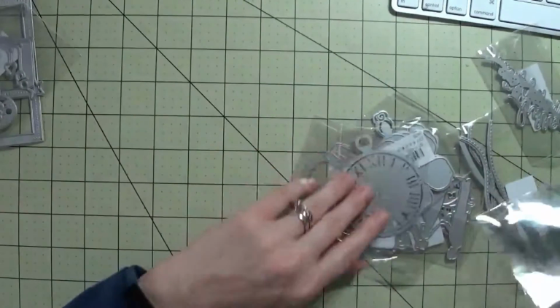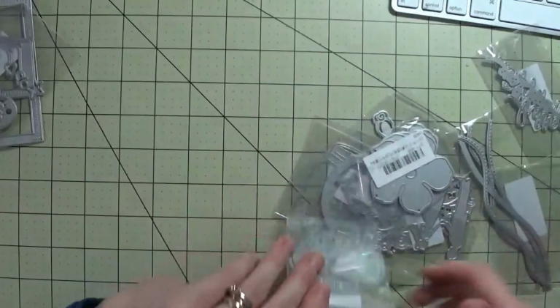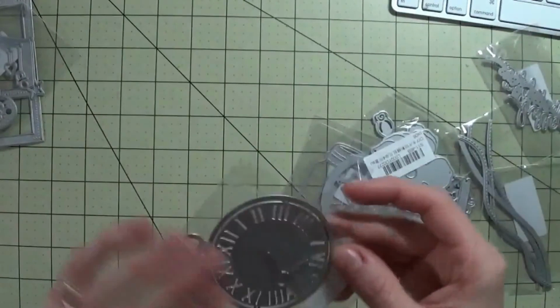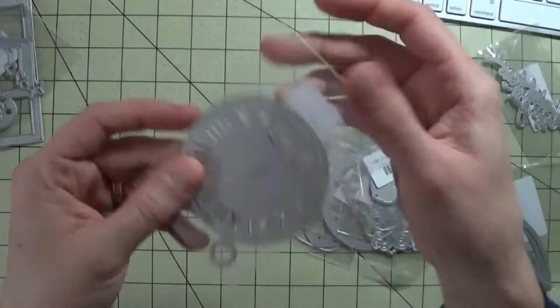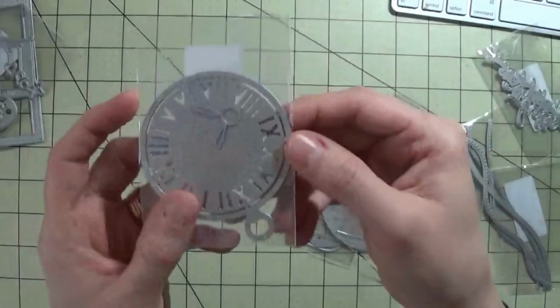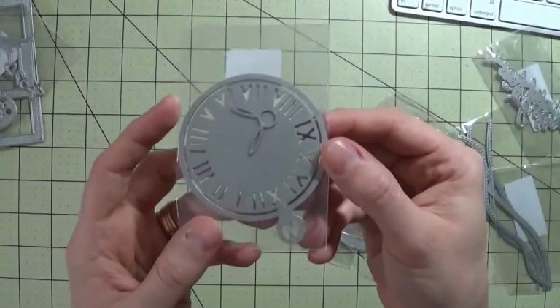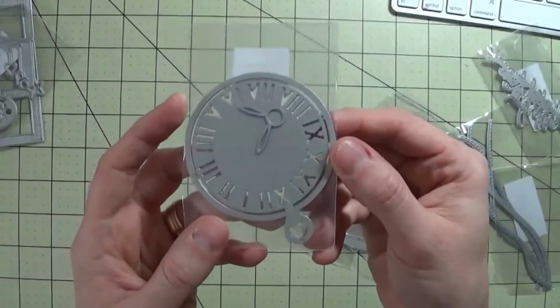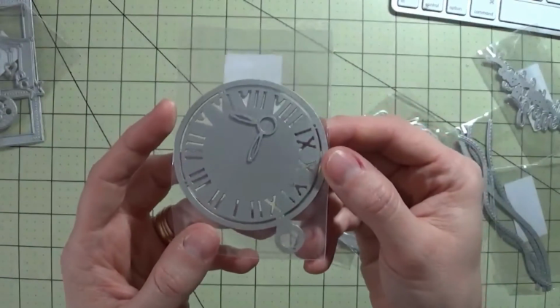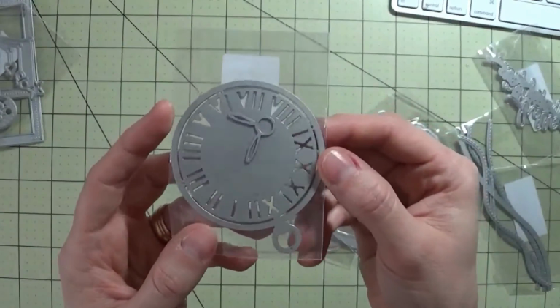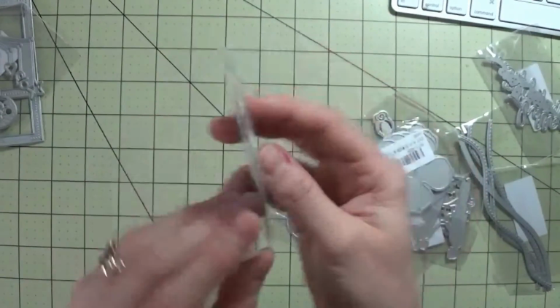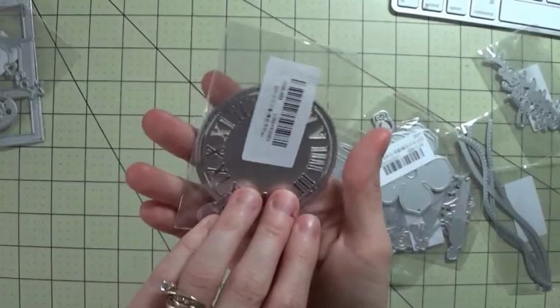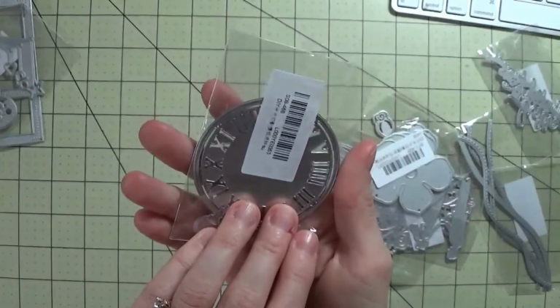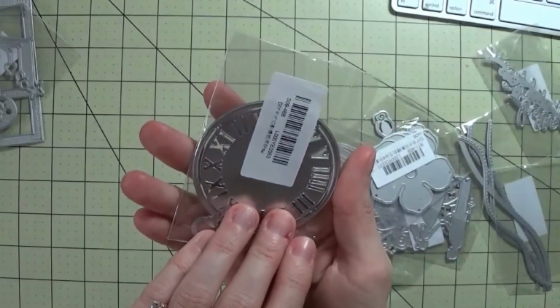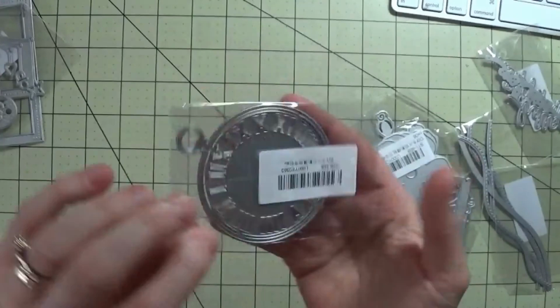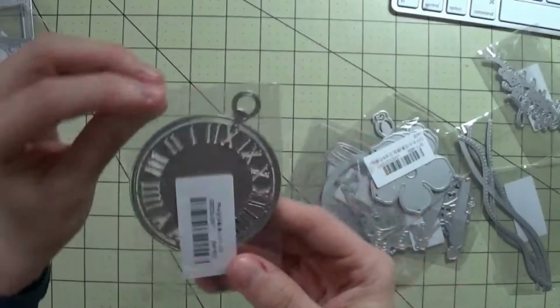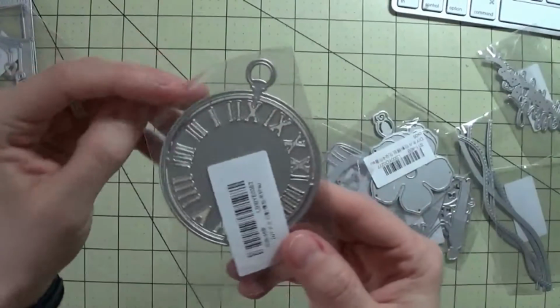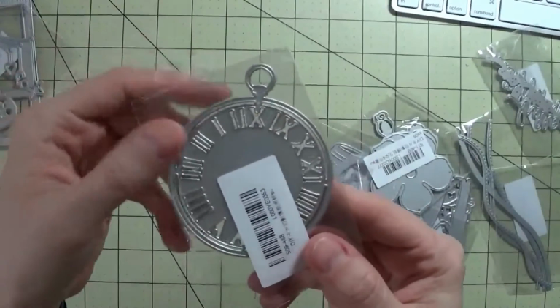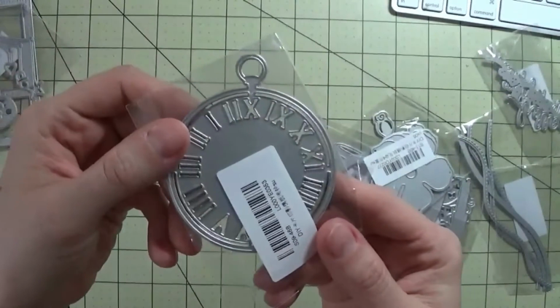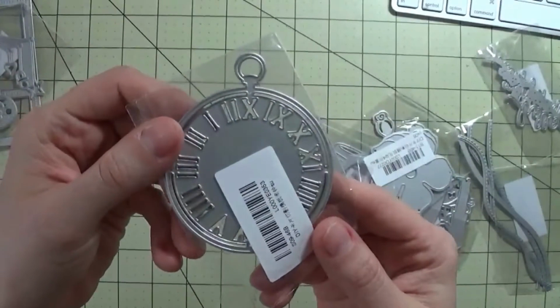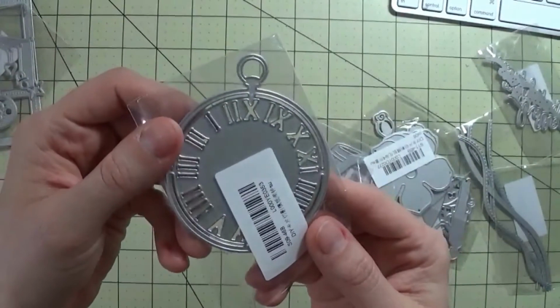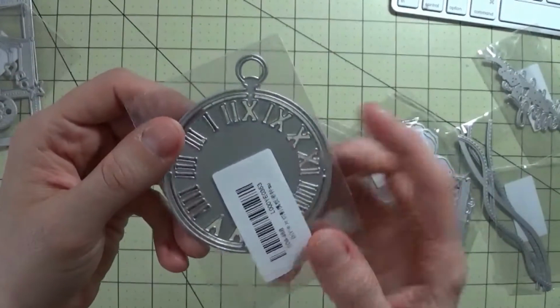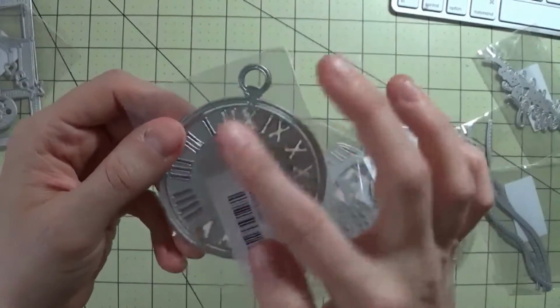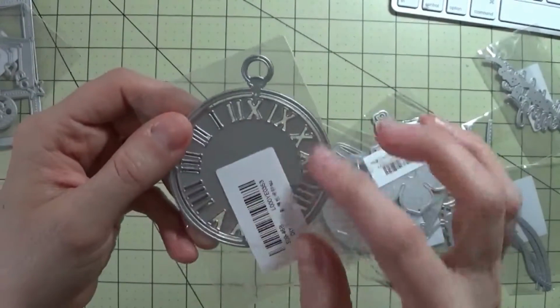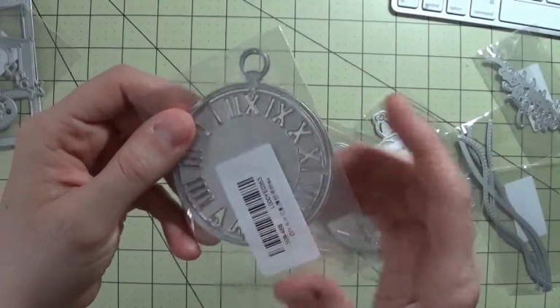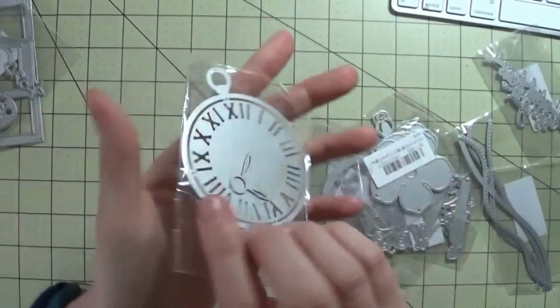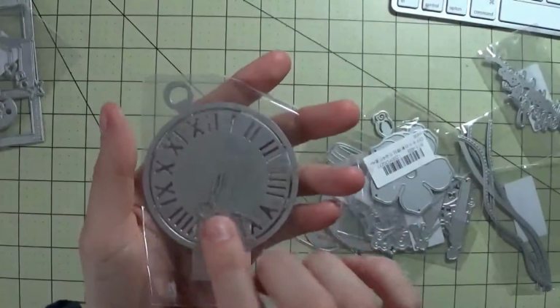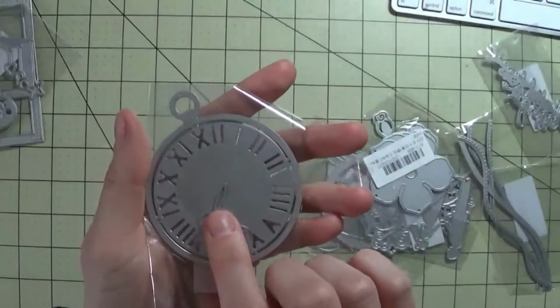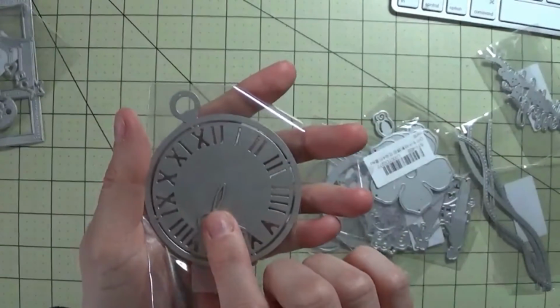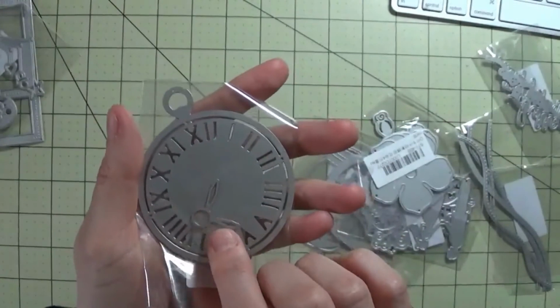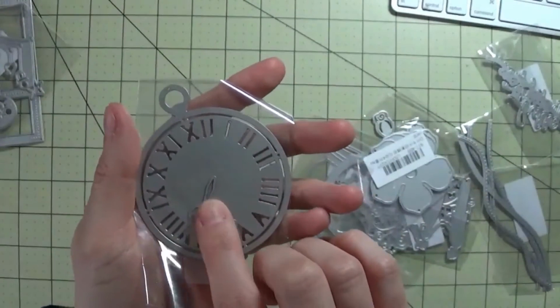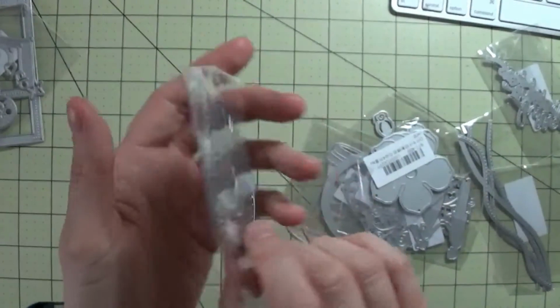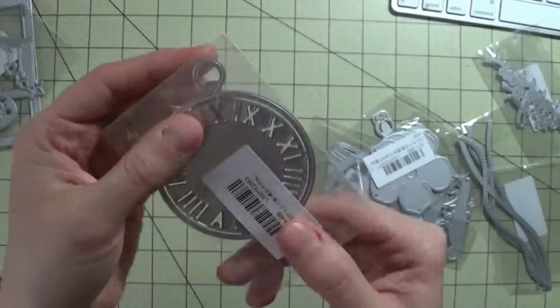I got this clock one with two pieces. It's got the clock piece here, and then it even has the little hands.